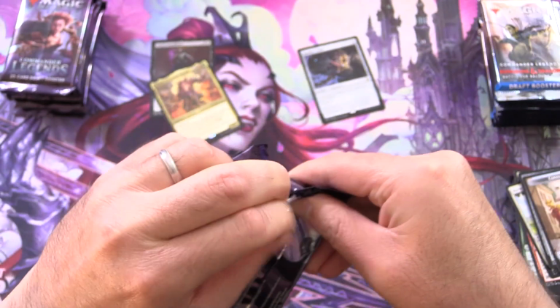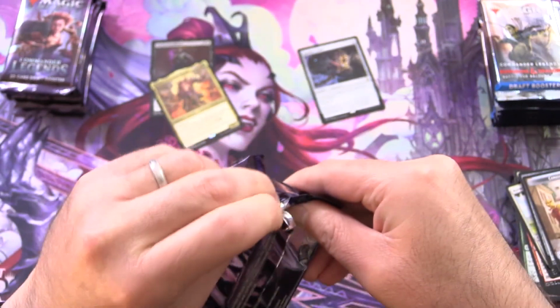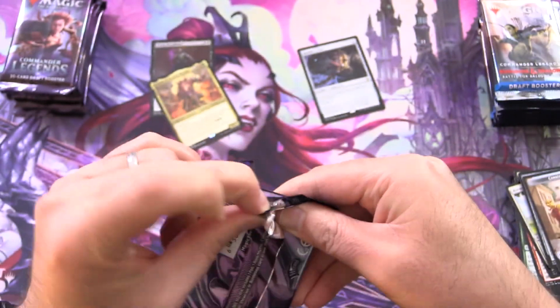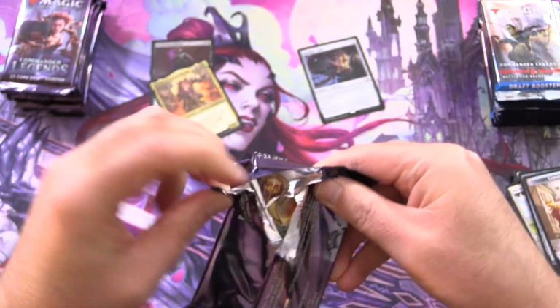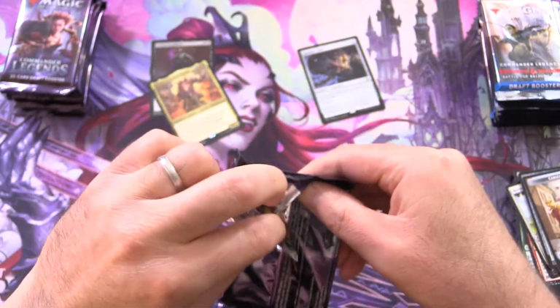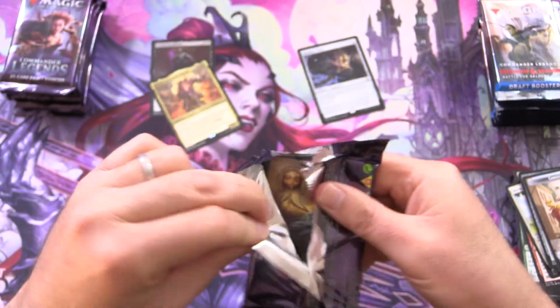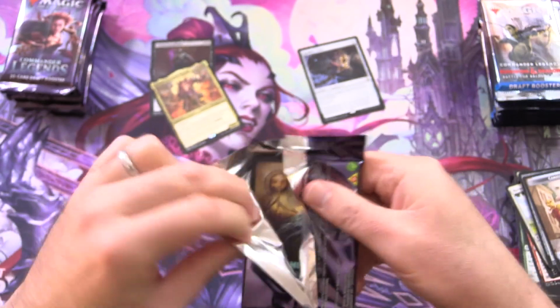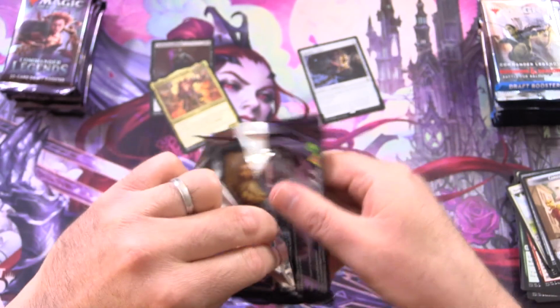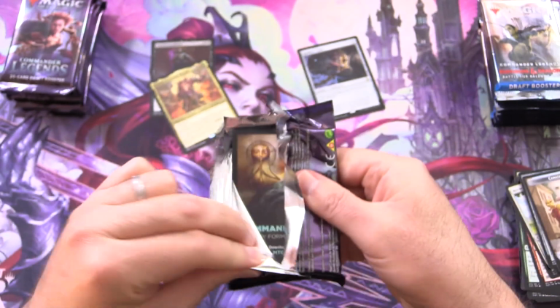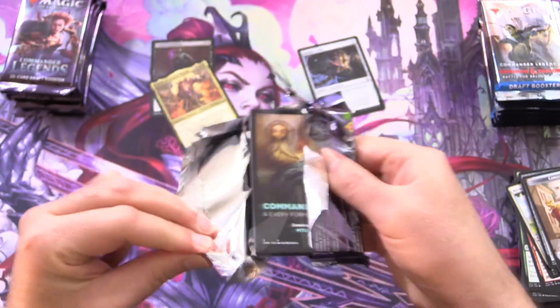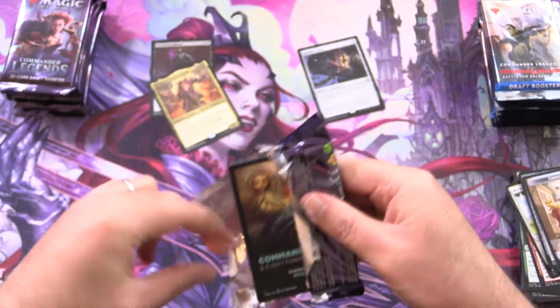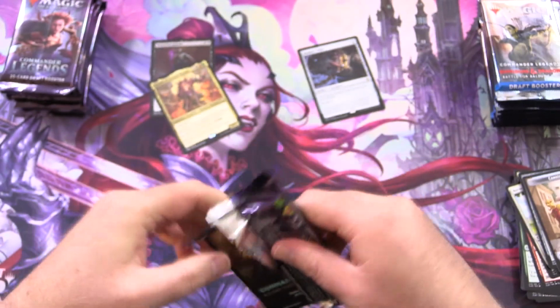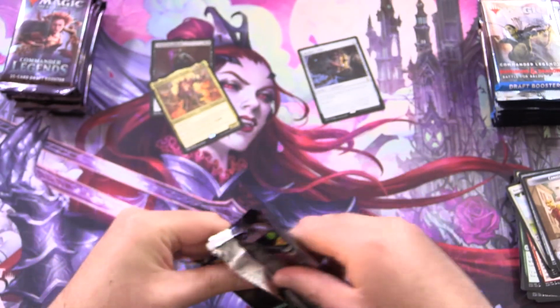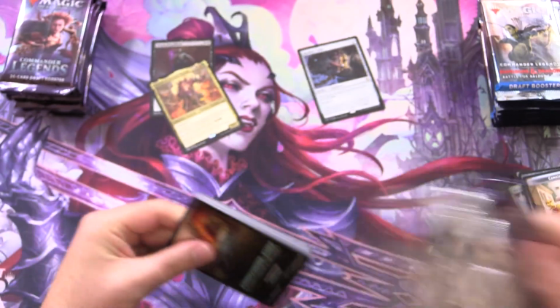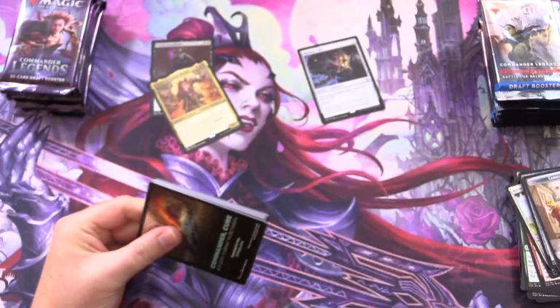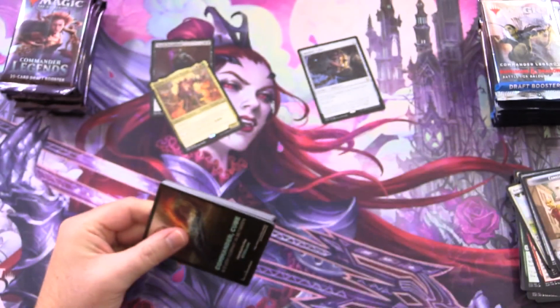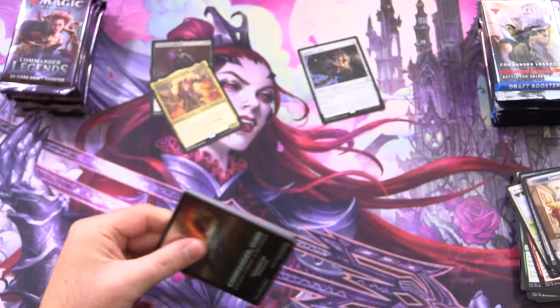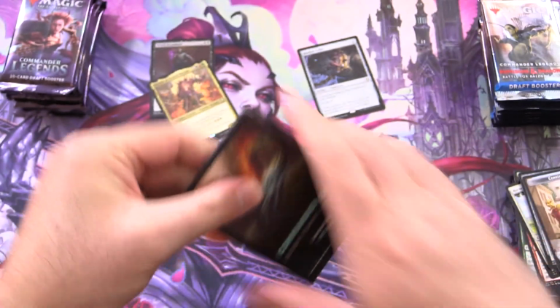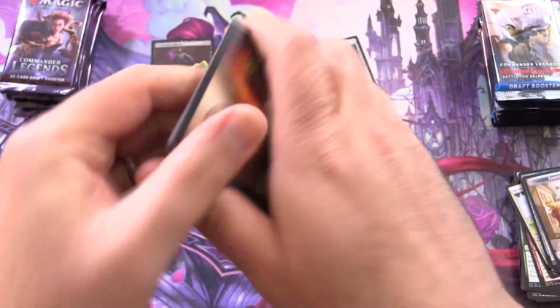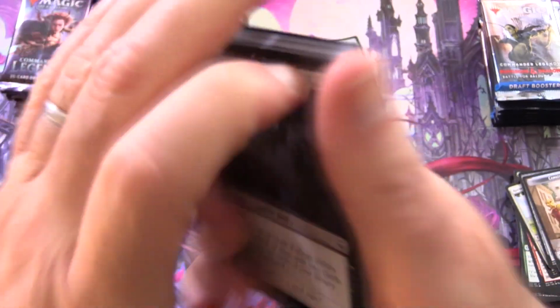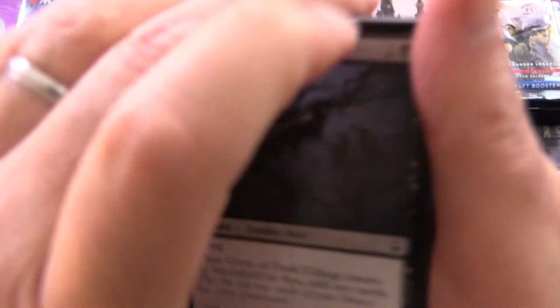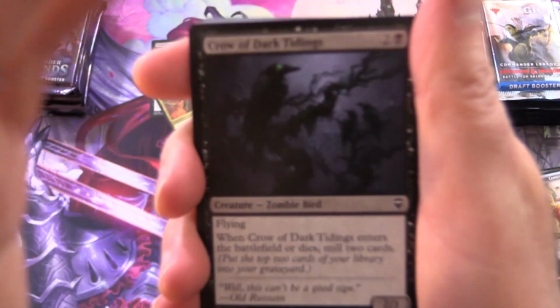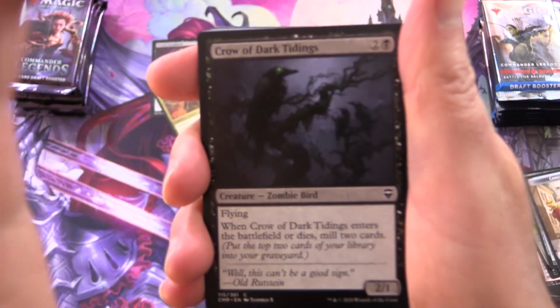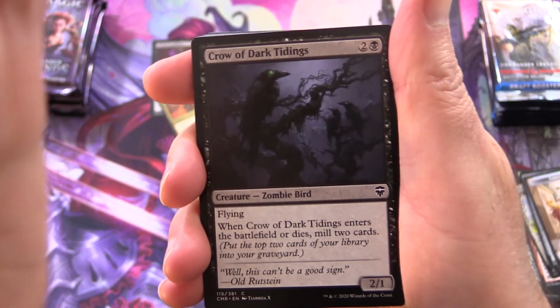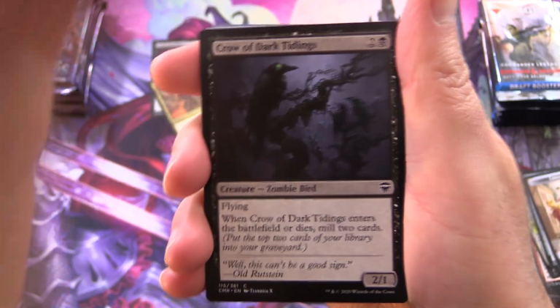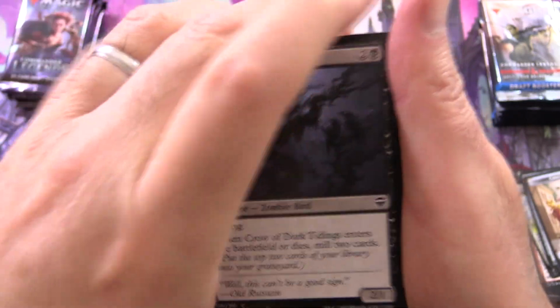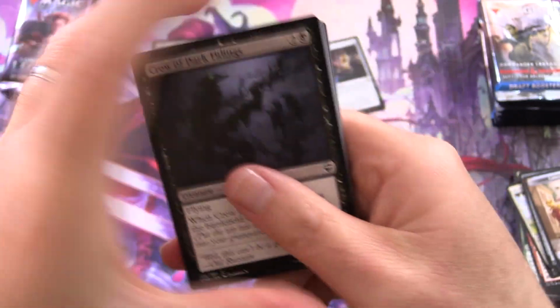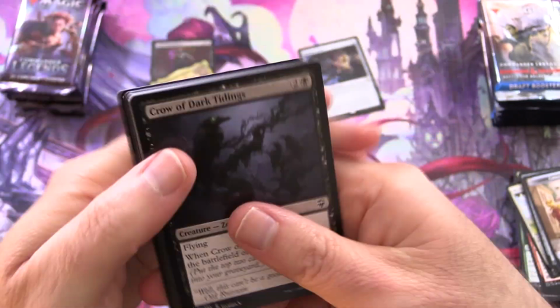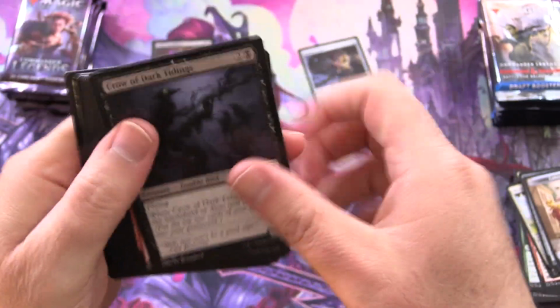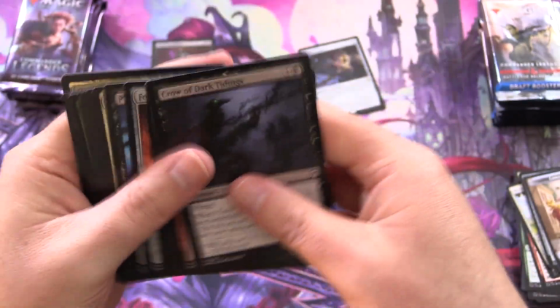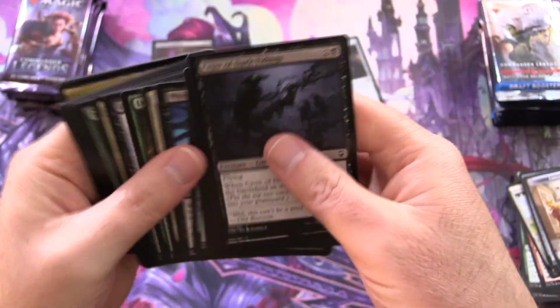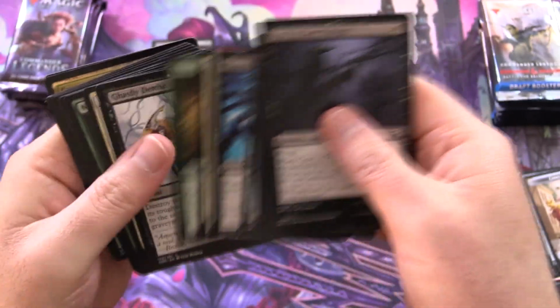Commander Legends, you can do better — I am convinced of this. Where are those crazy foils? For that matter, where's the Mana Drain? We'd like to see one of those sooner rather than later.